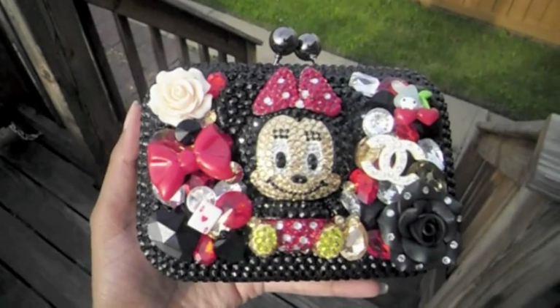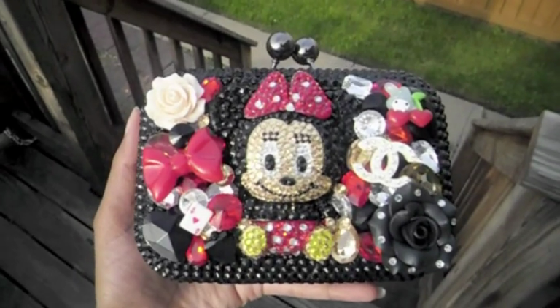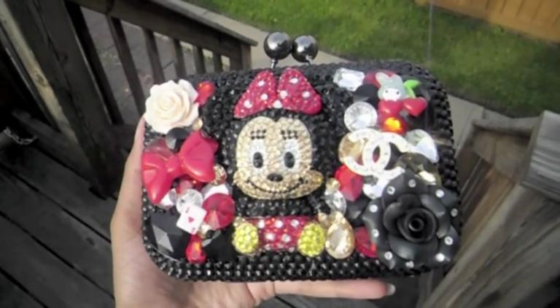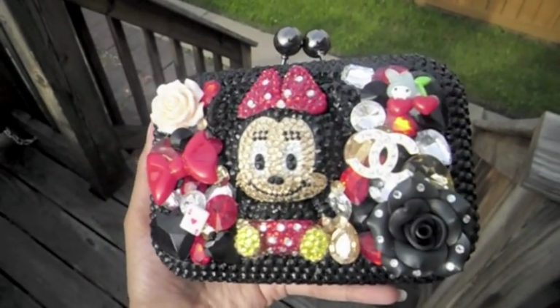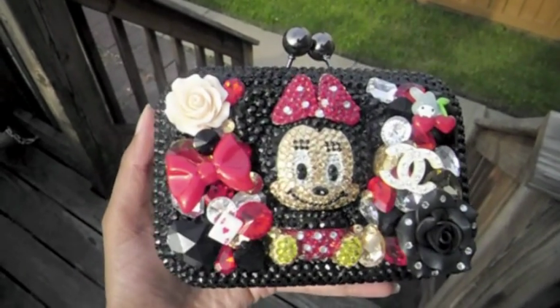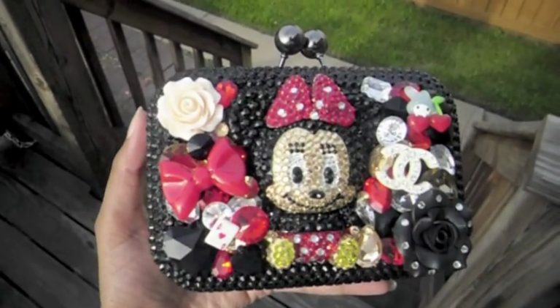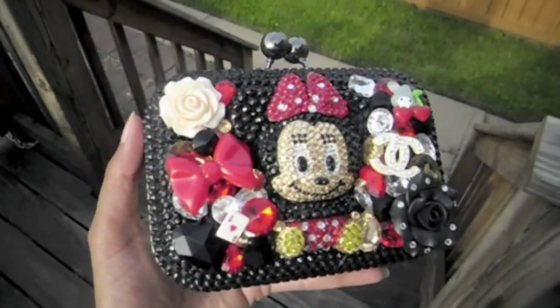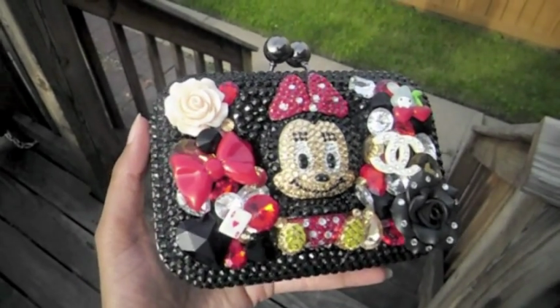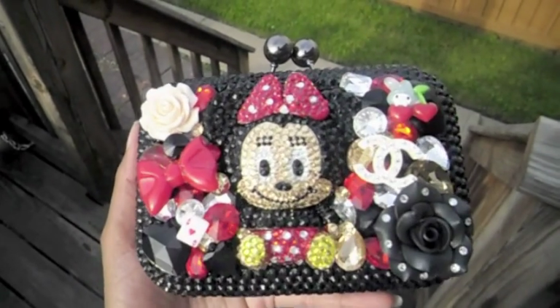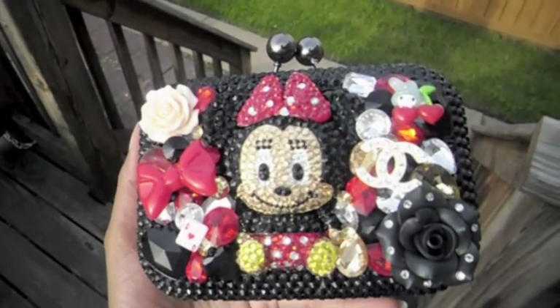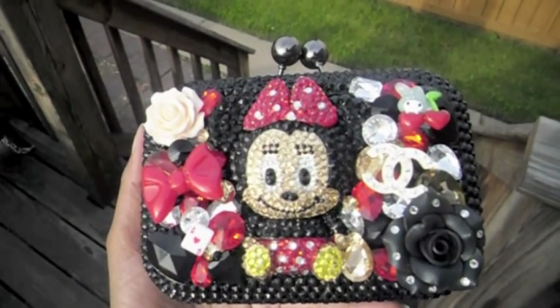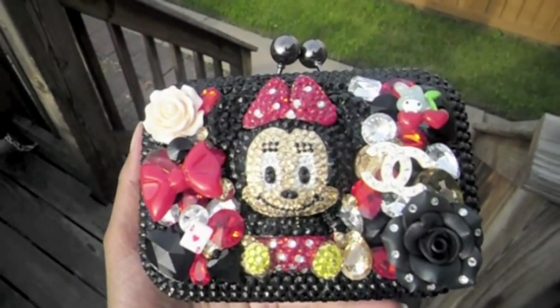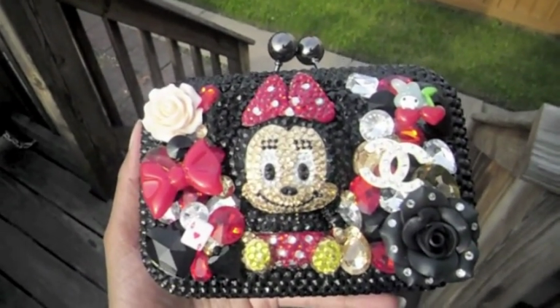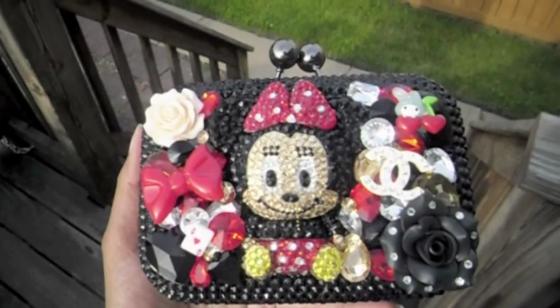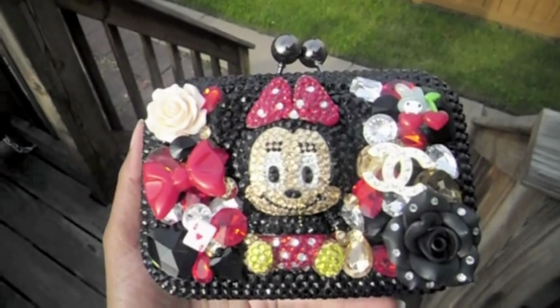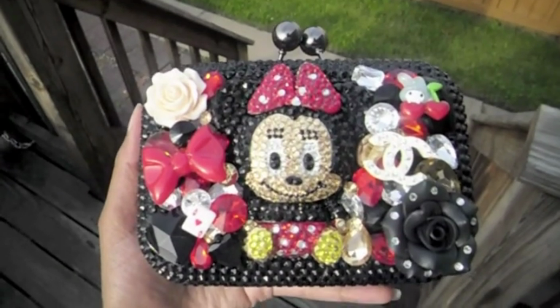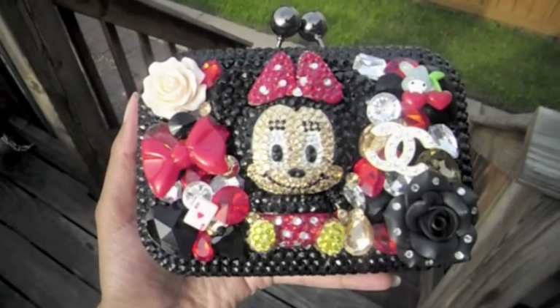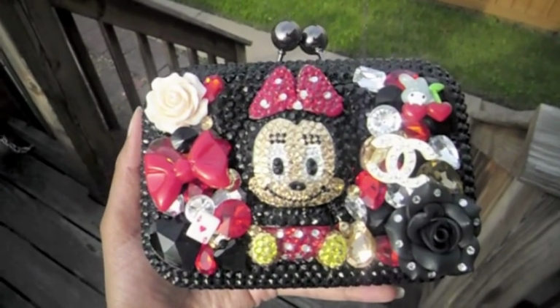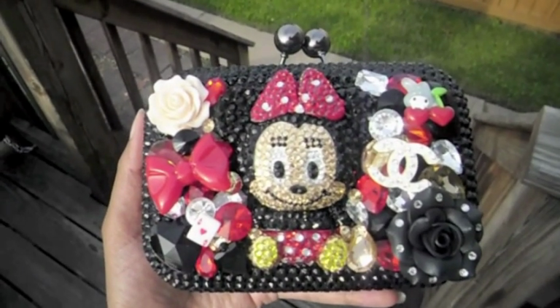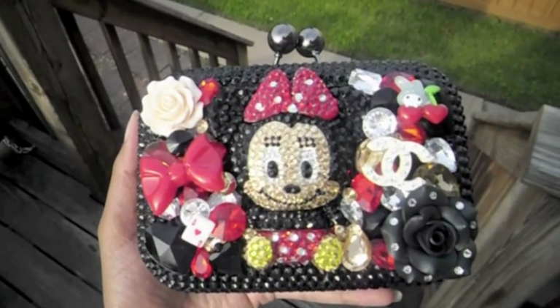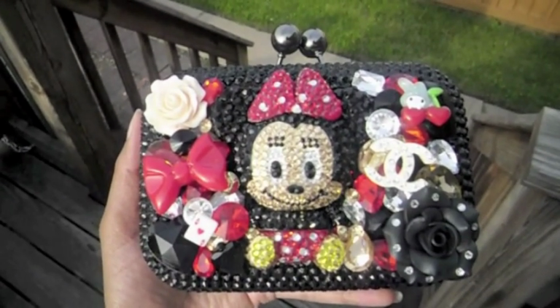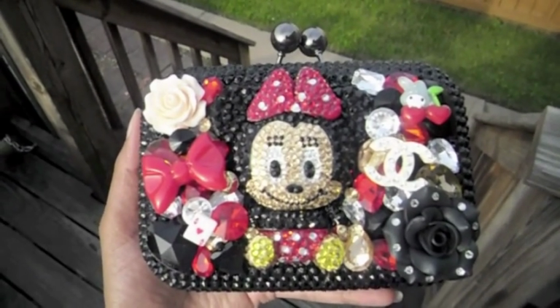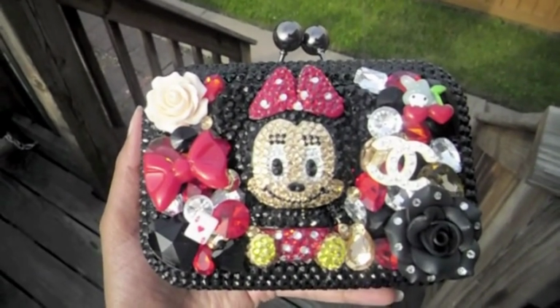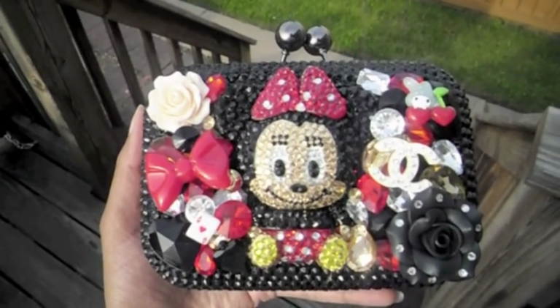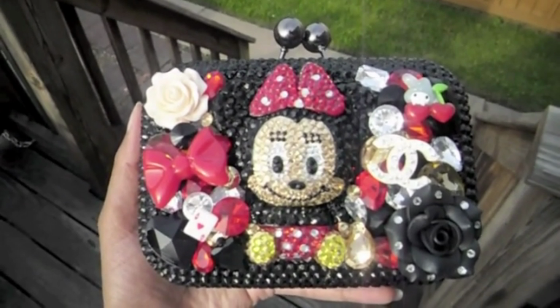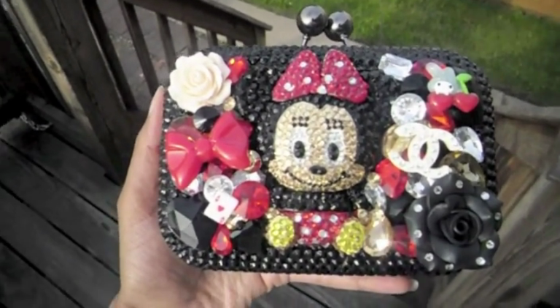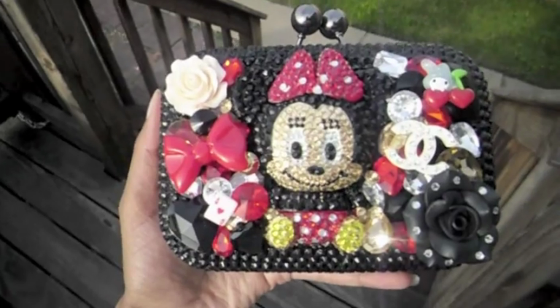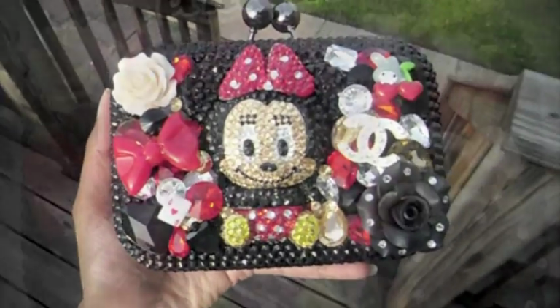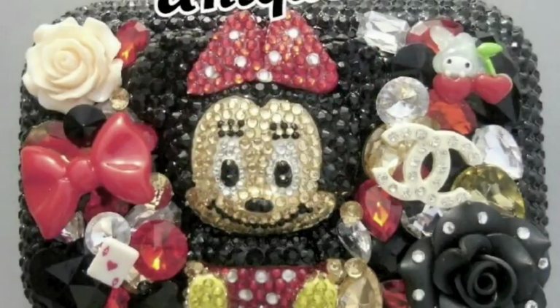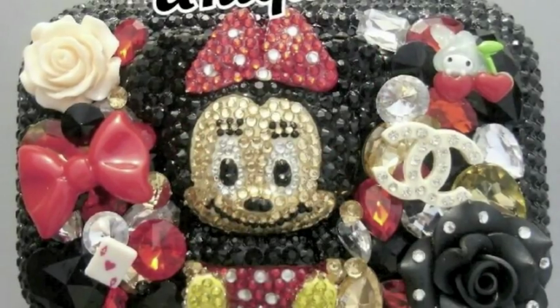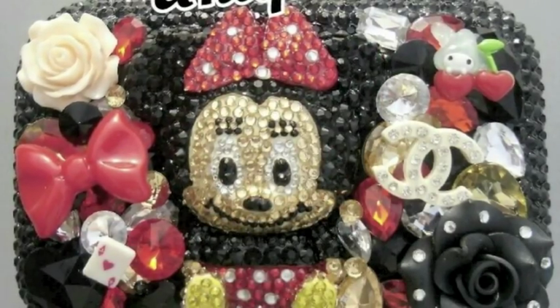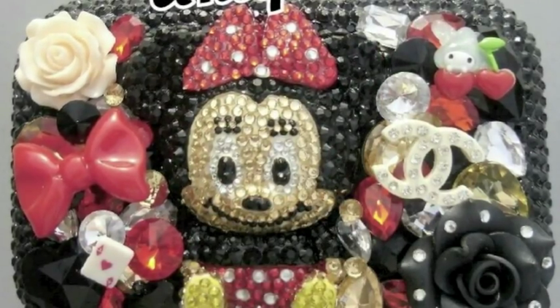So here it is — here's our Minnie Mouse 3D clutch. Remember guys, anyone can stand out but not everyone can be unique. Thank you, we'll be right back.